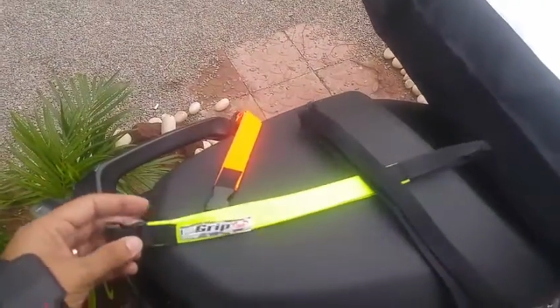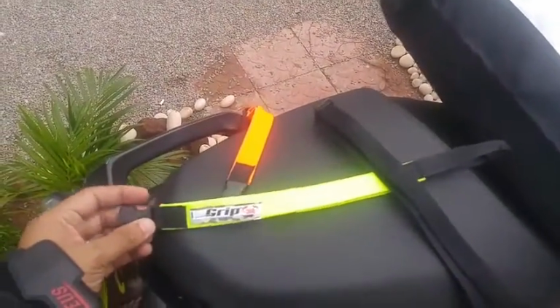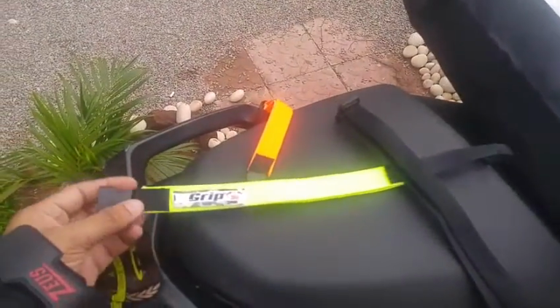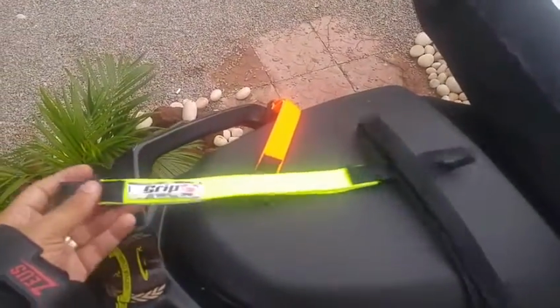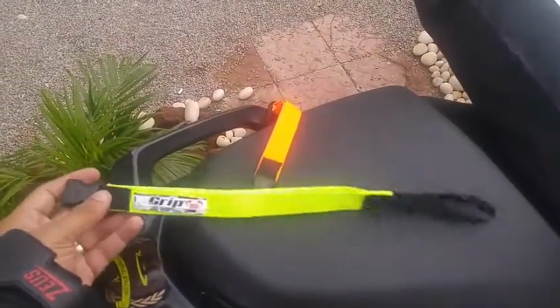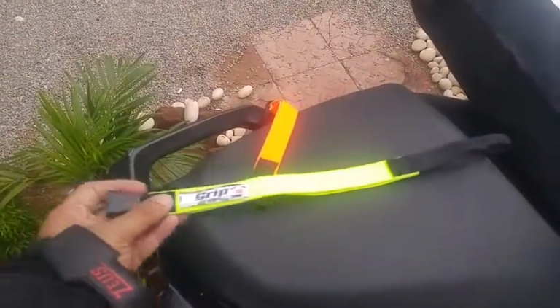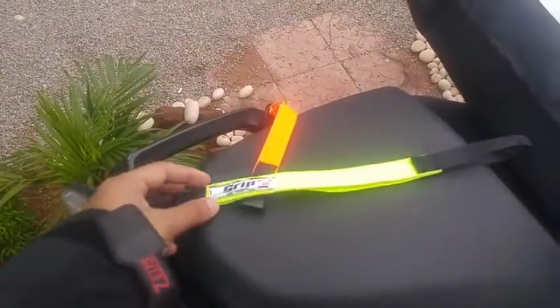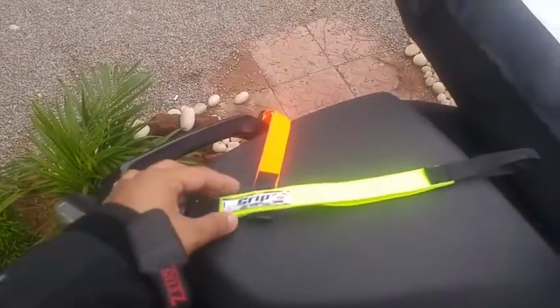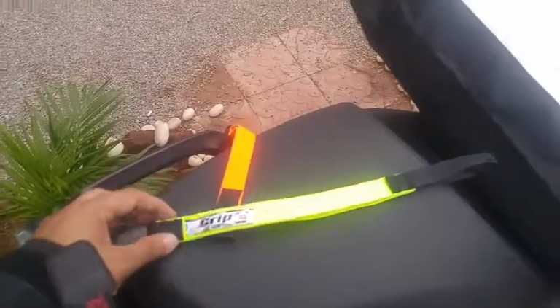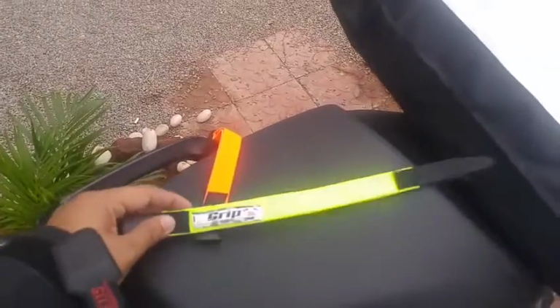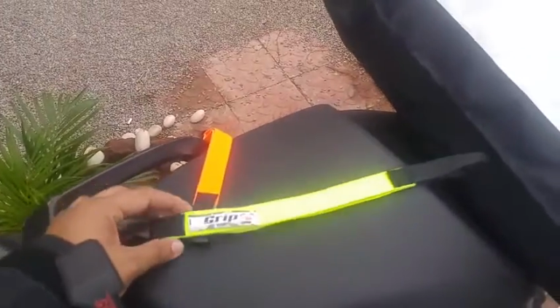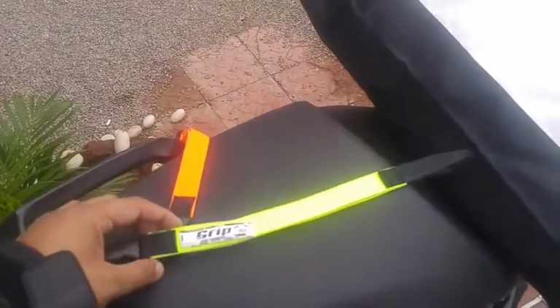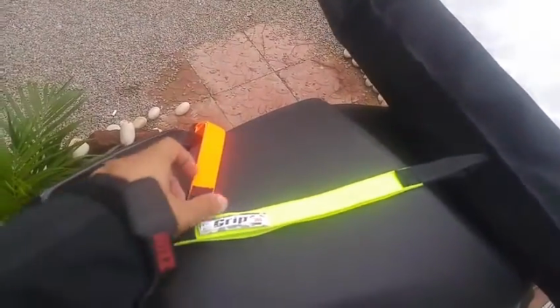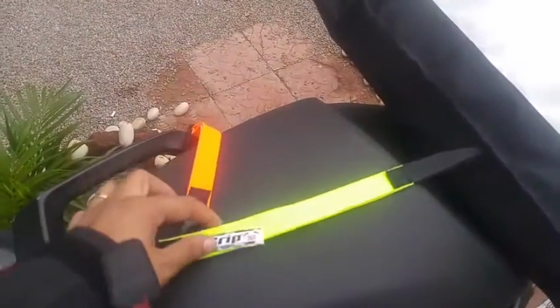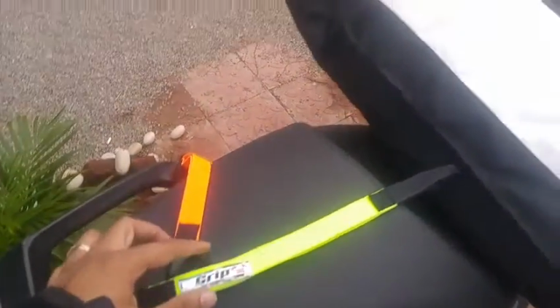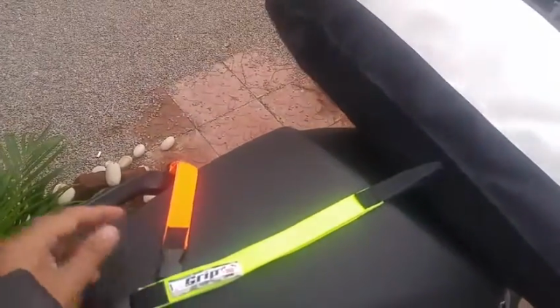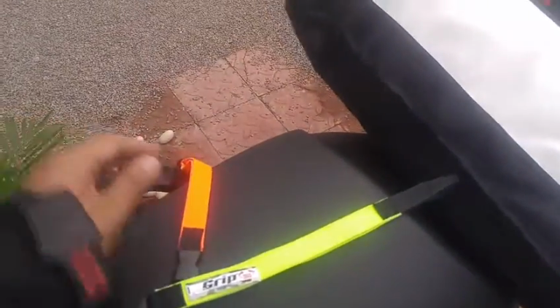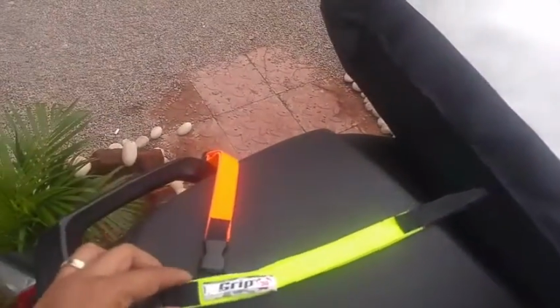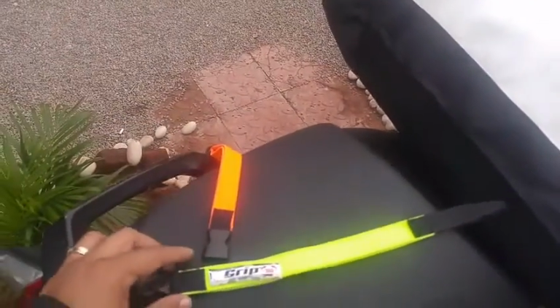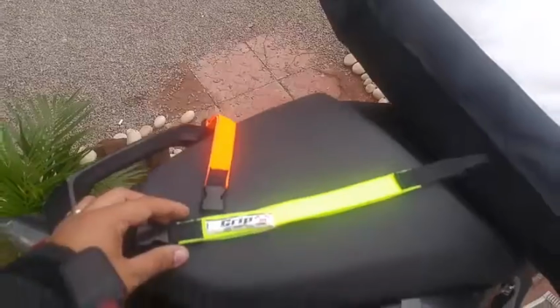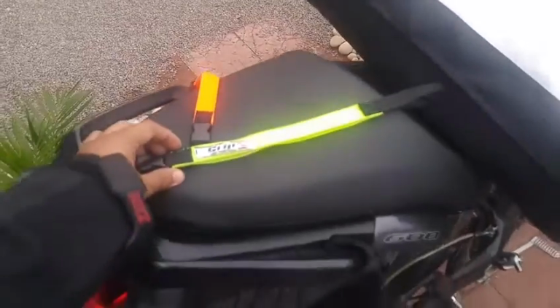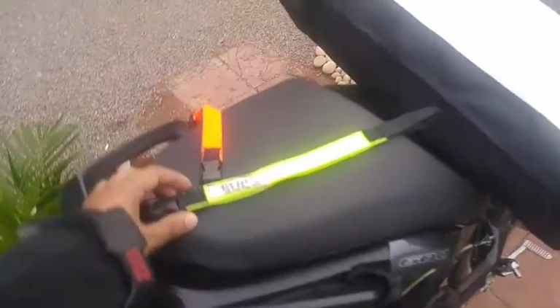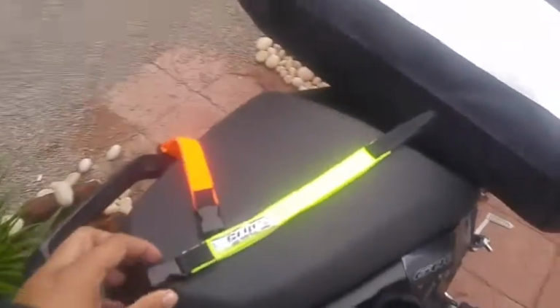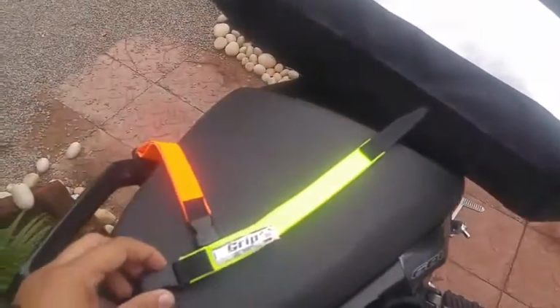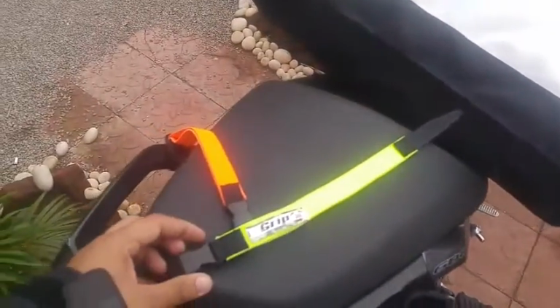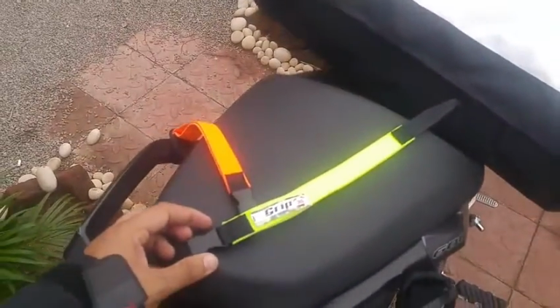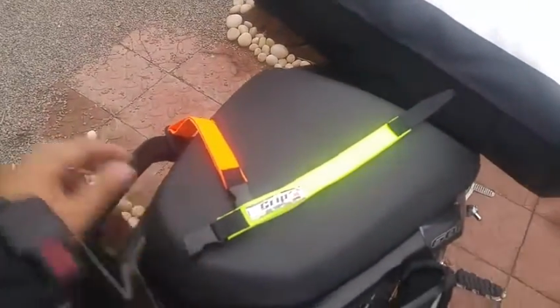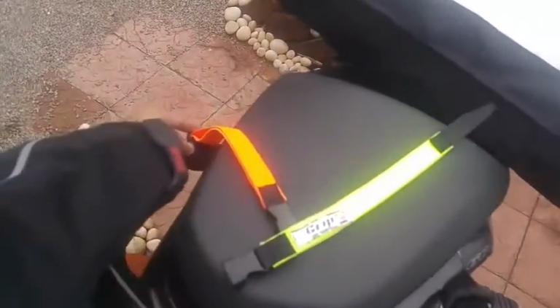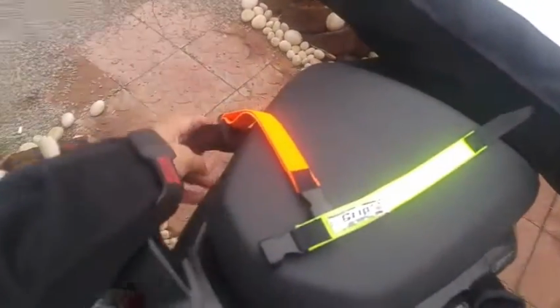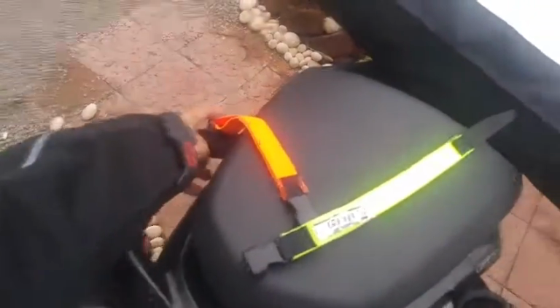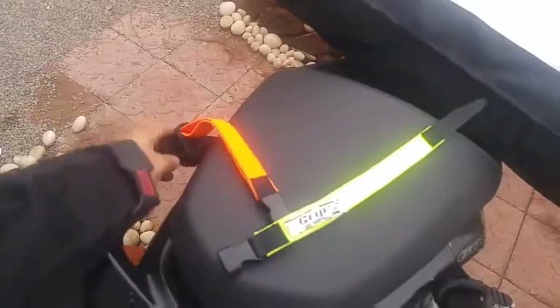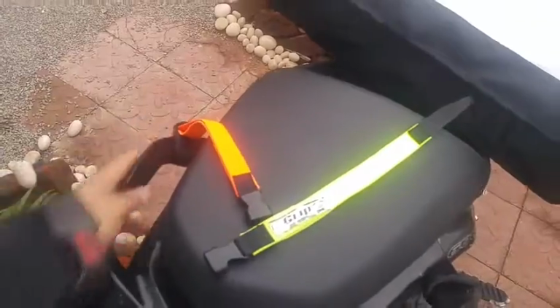These are the new 360 loop straps which give the flexibility and good secure strength to the luggage without any metal on your bike. Let me quickly show you how you can loop up these straps onto your bike.